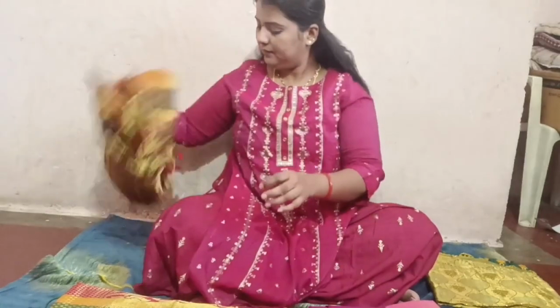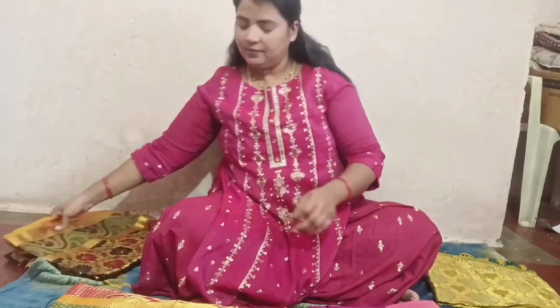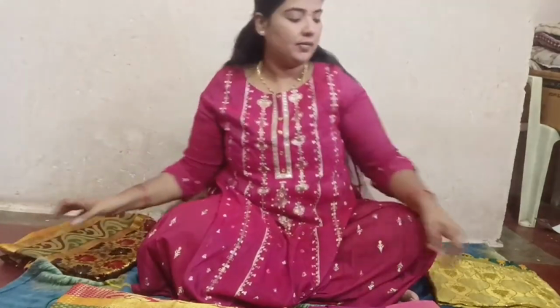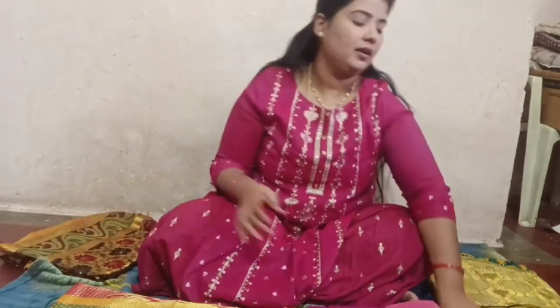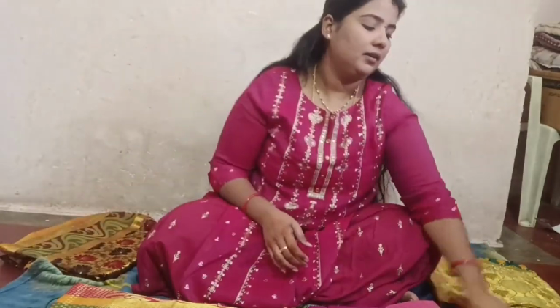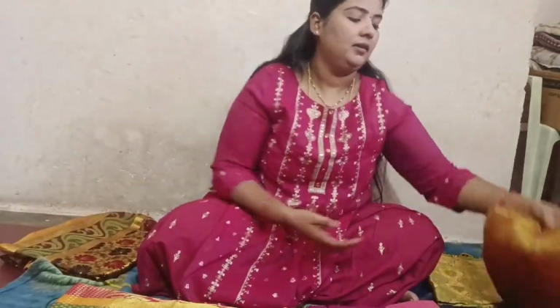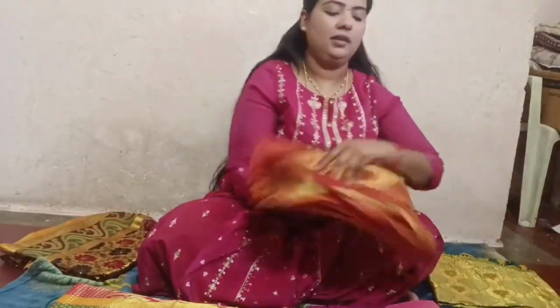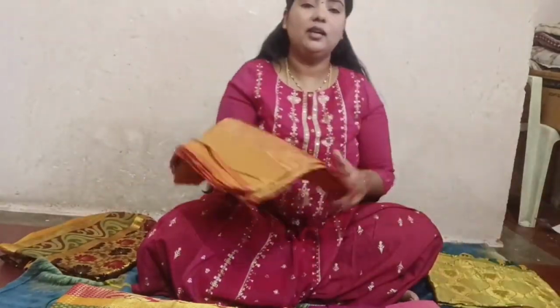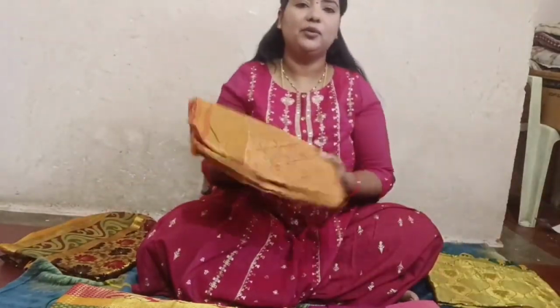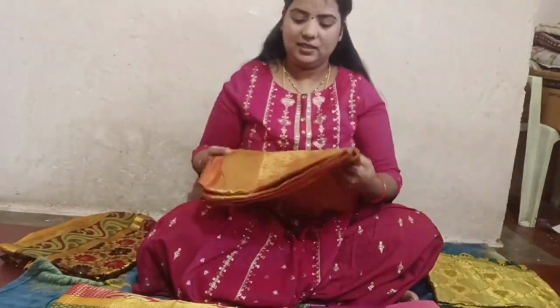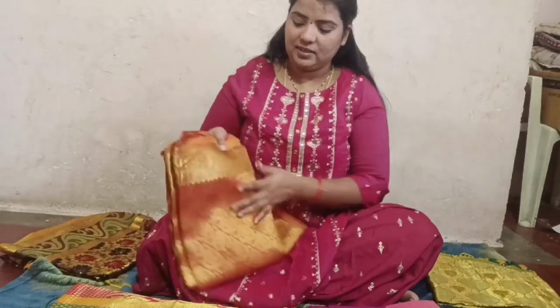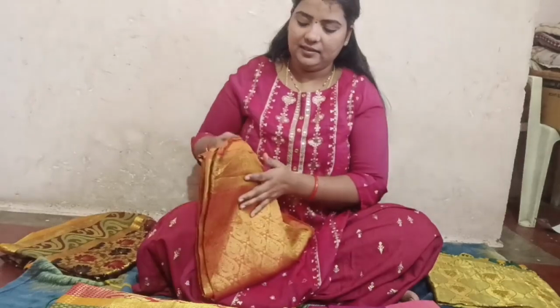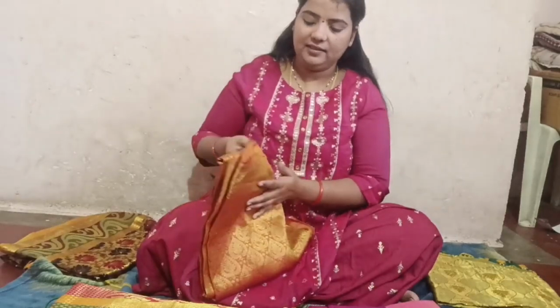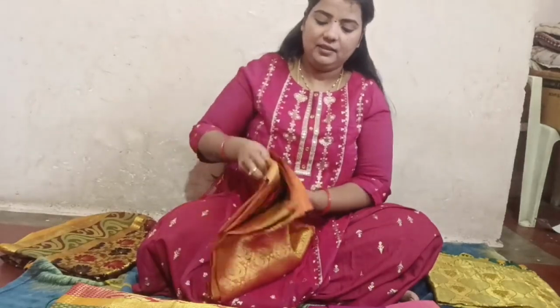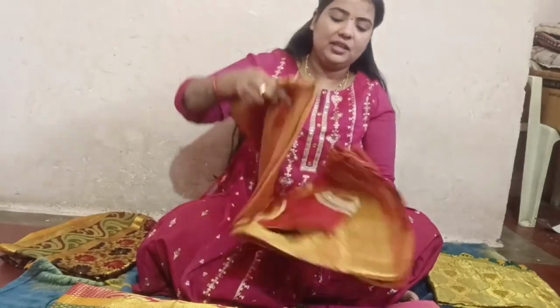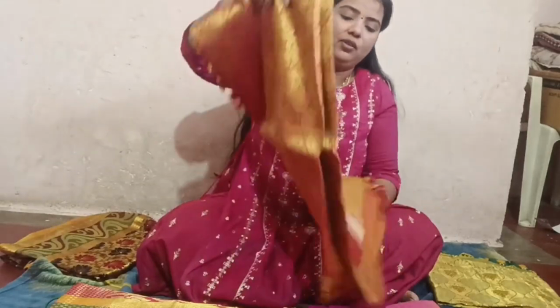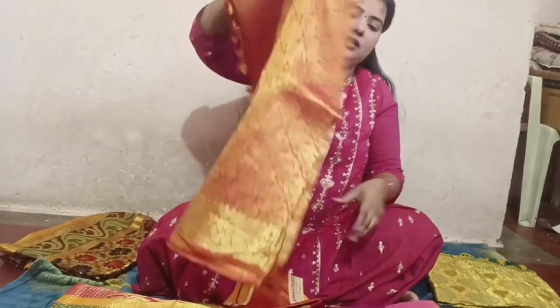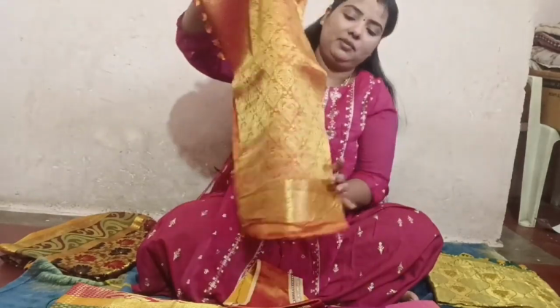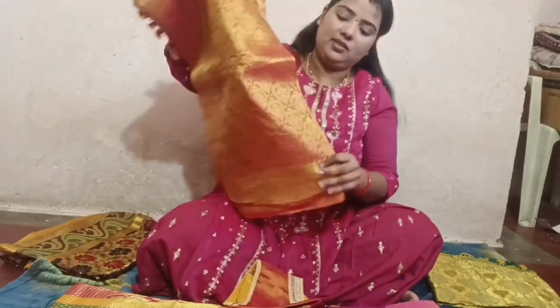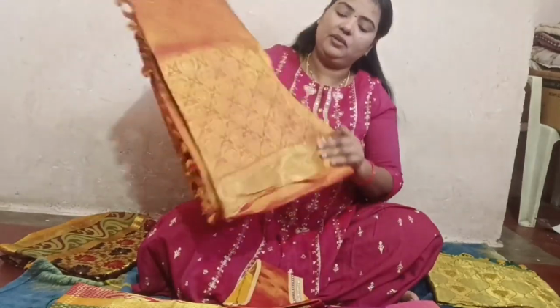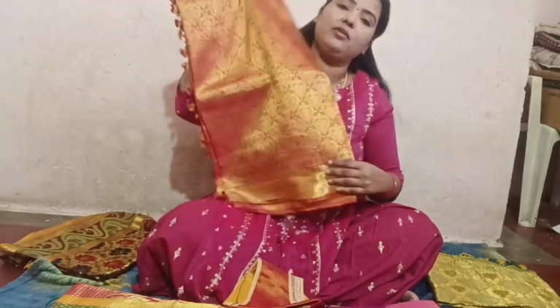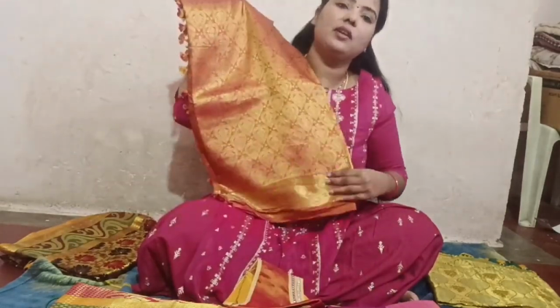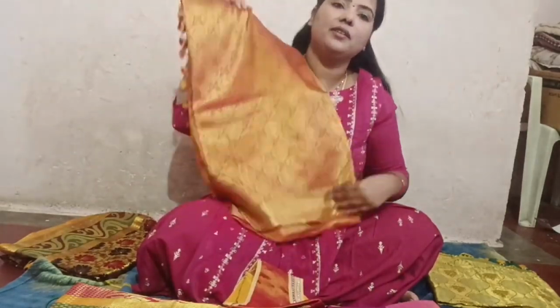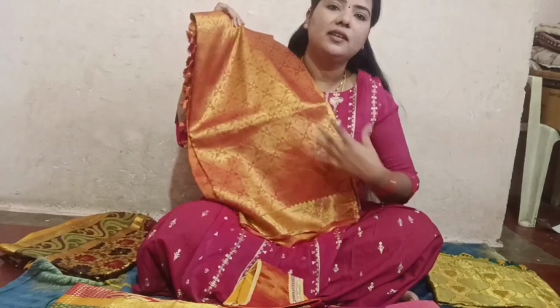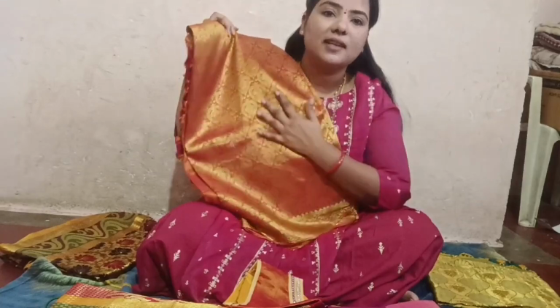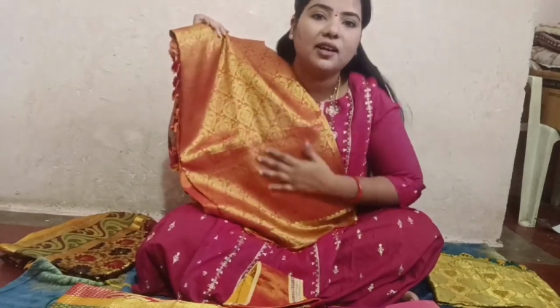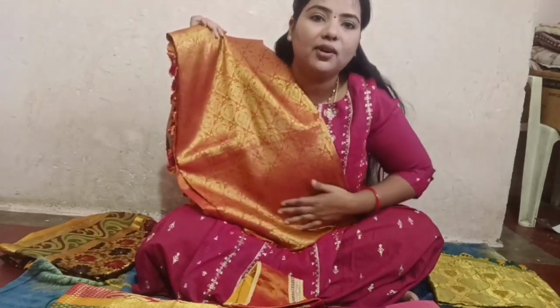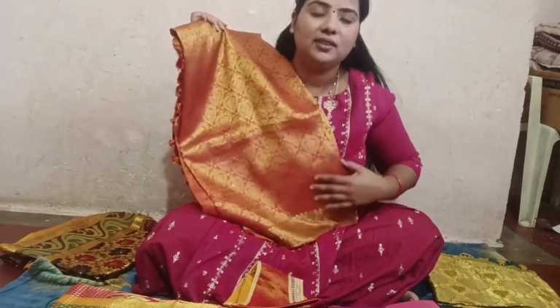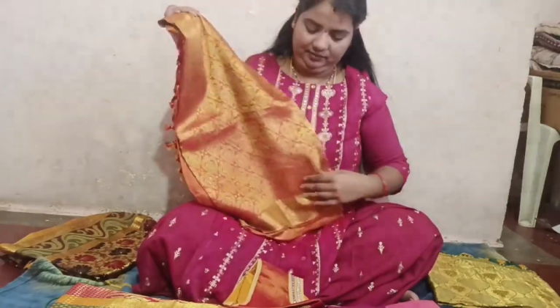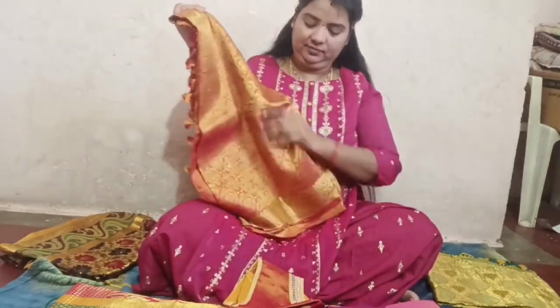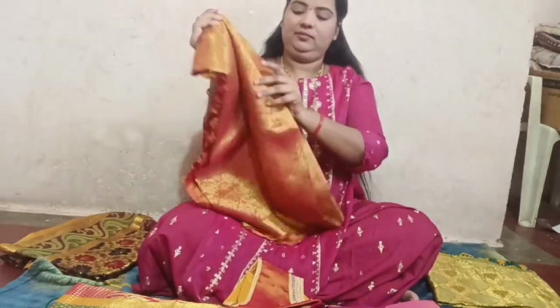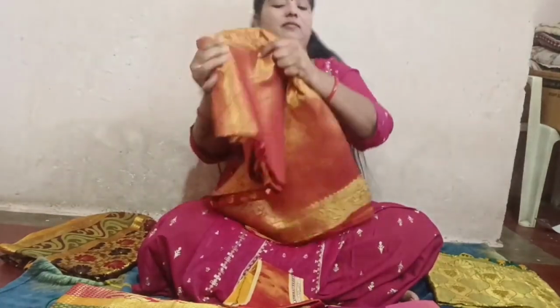Then I am going to make the sari. This sari is very strong — it is a gold color, it is very brown, and I am very interested in the lighting.